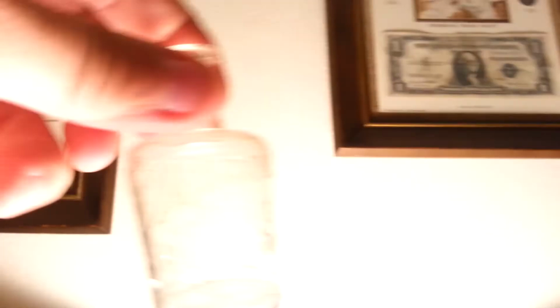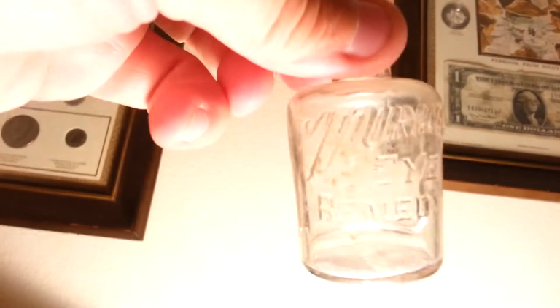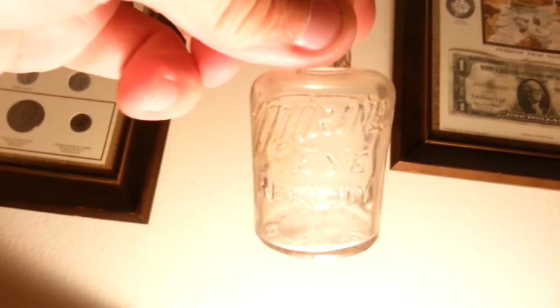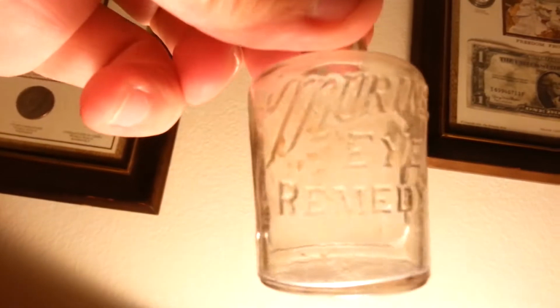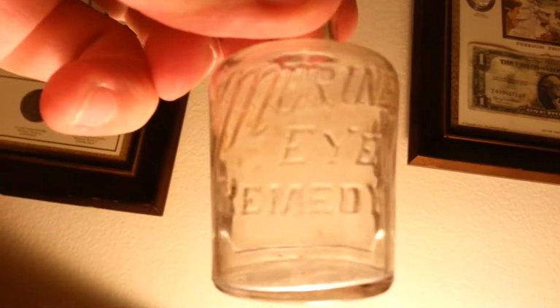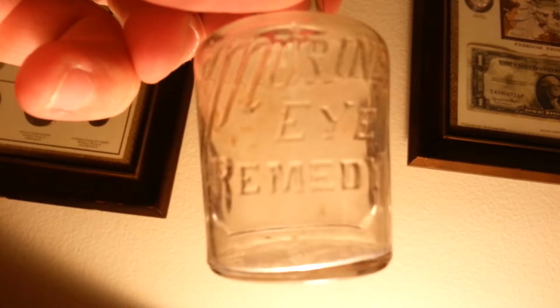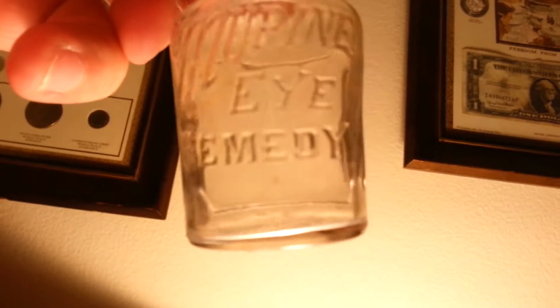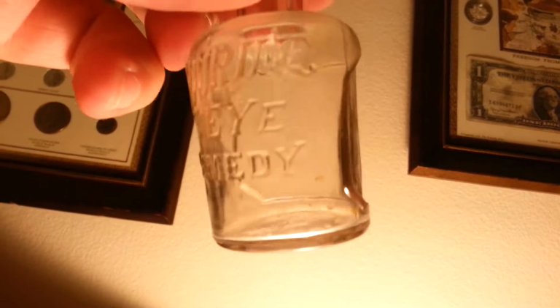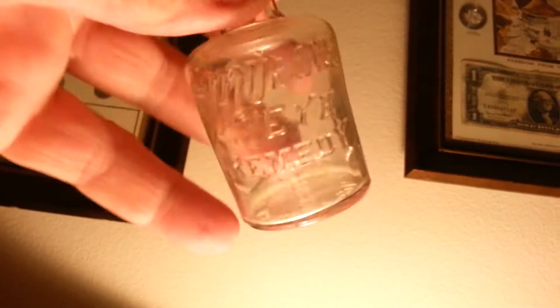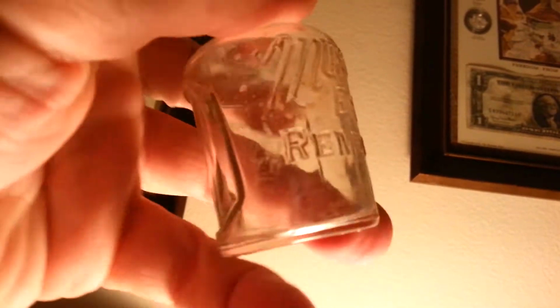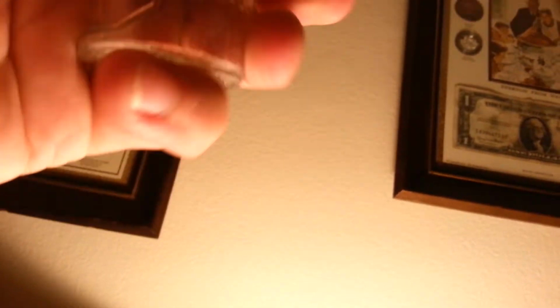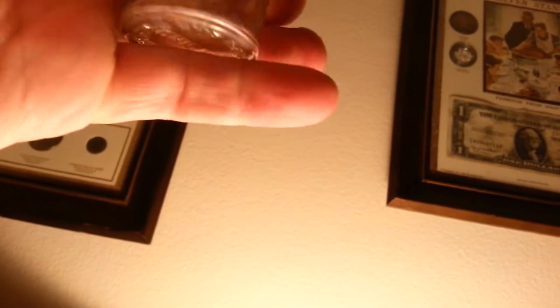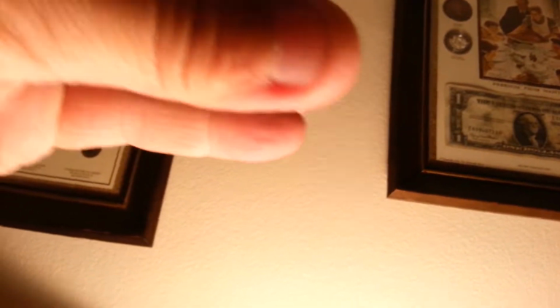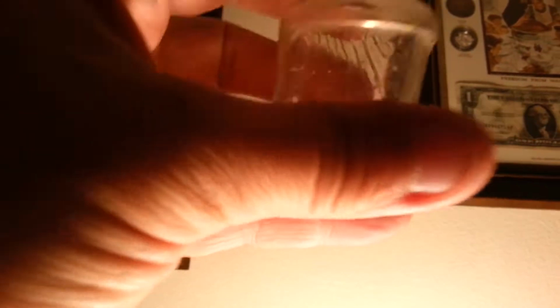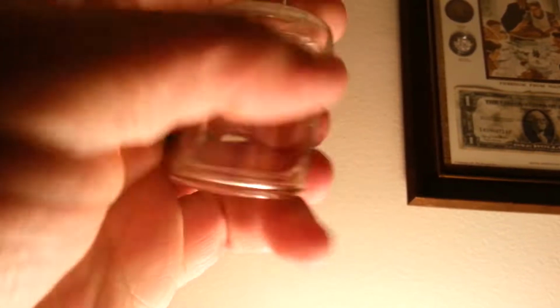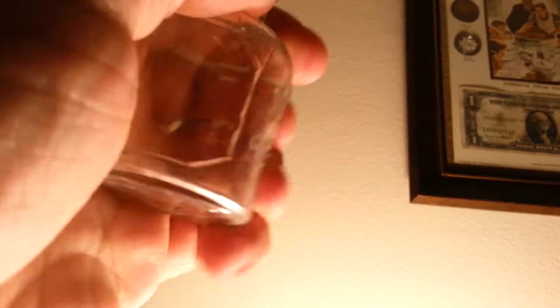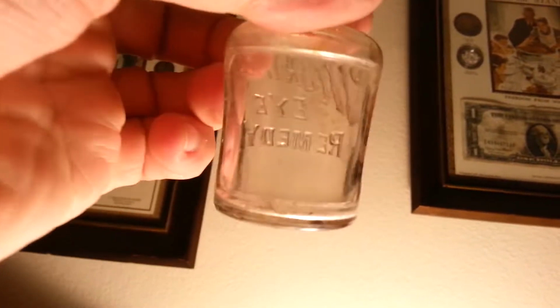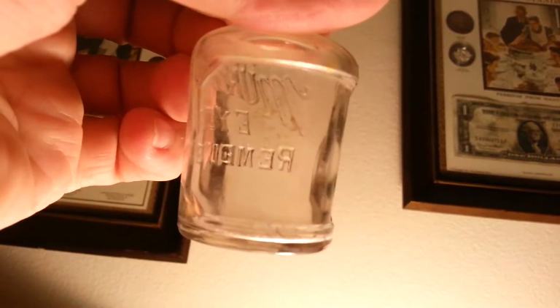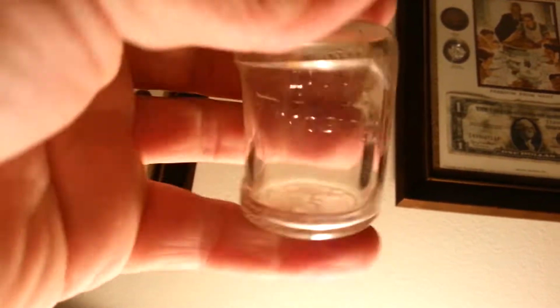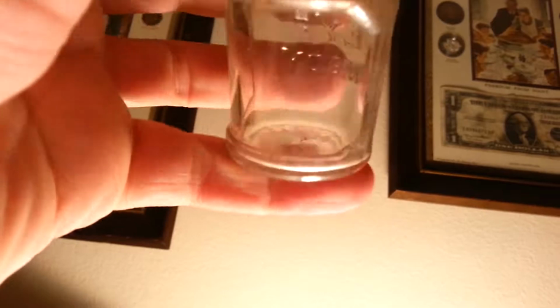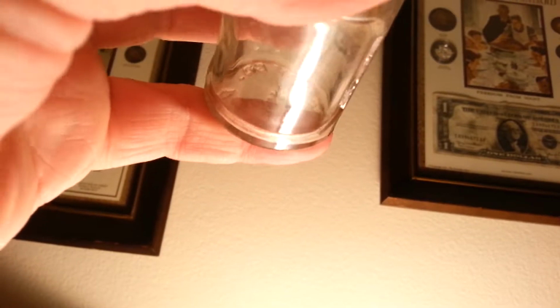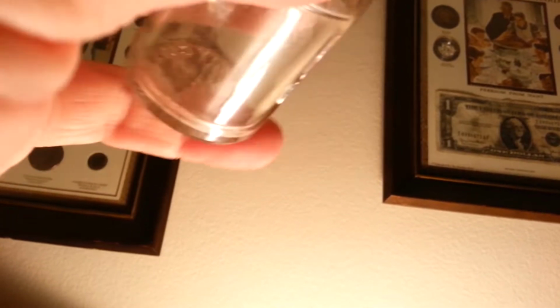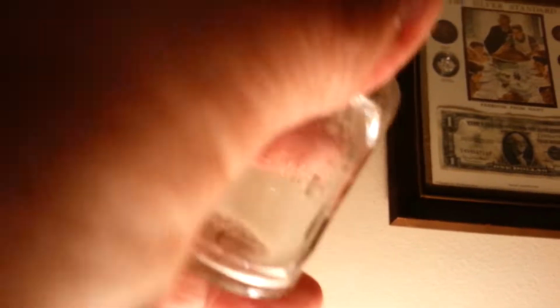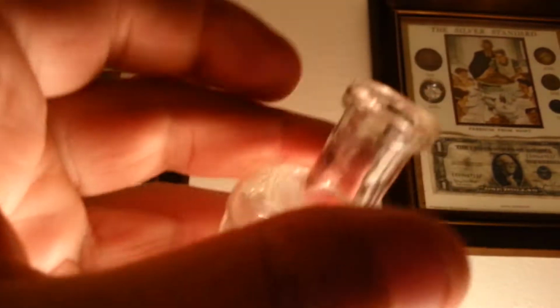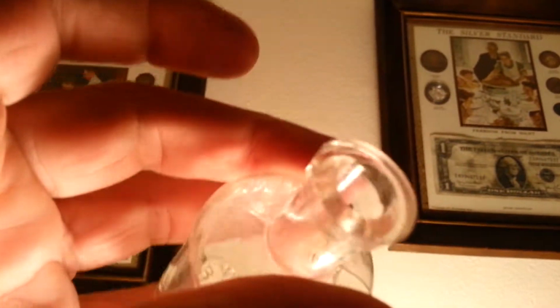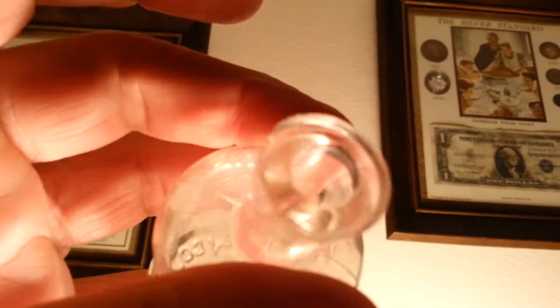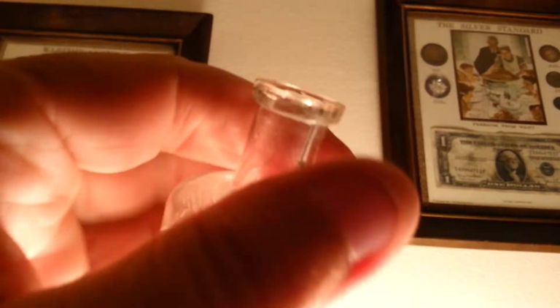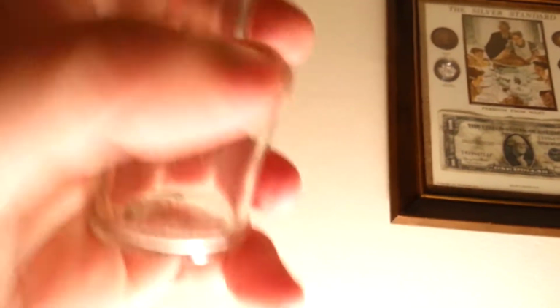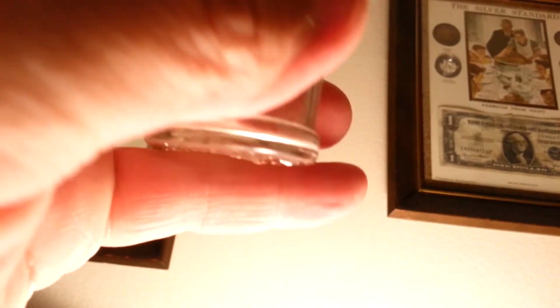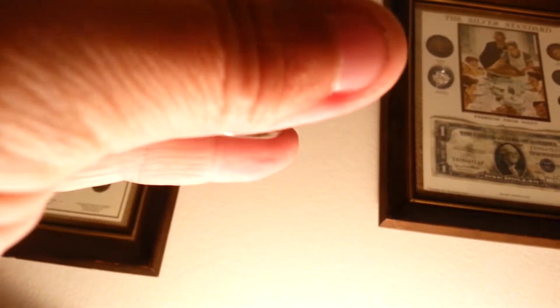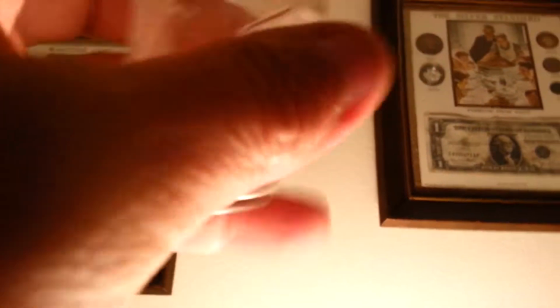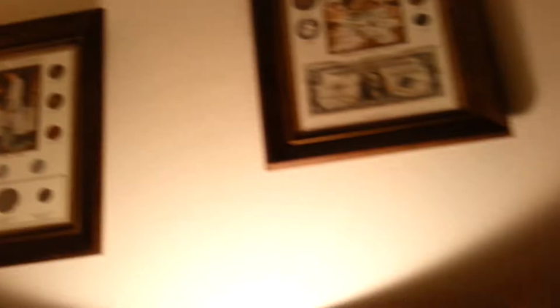This little marine eye remedy probably had a label back here on the back. Got a little chip up there at the top. Nice little cork top.